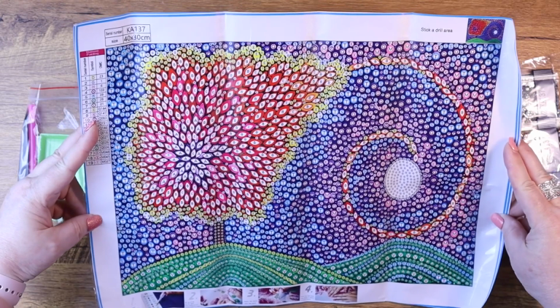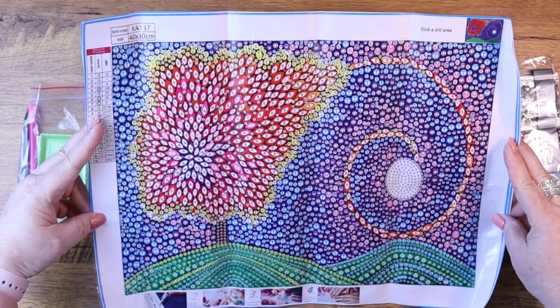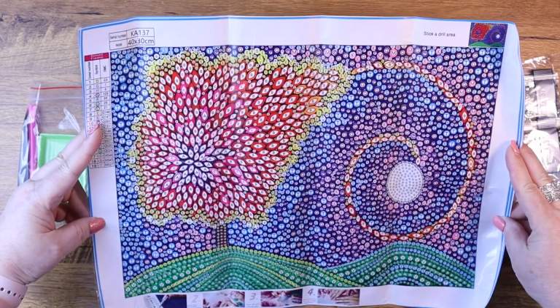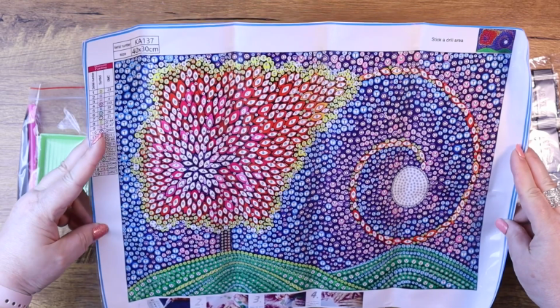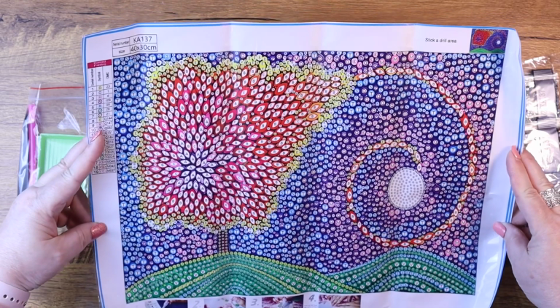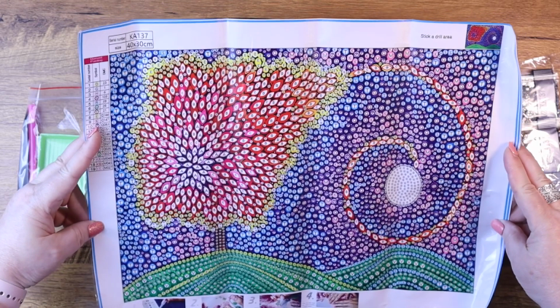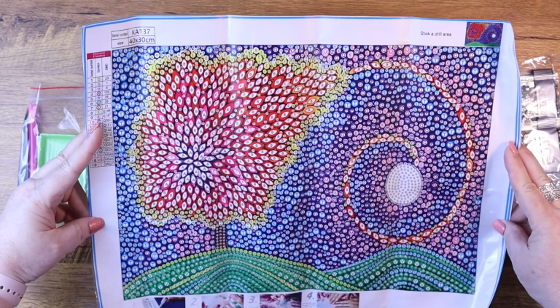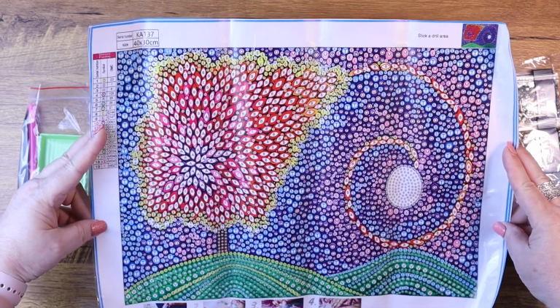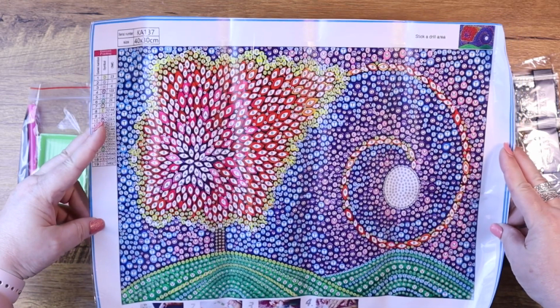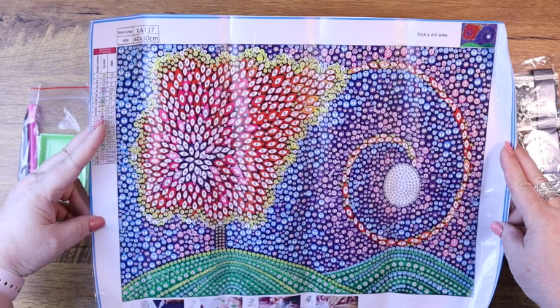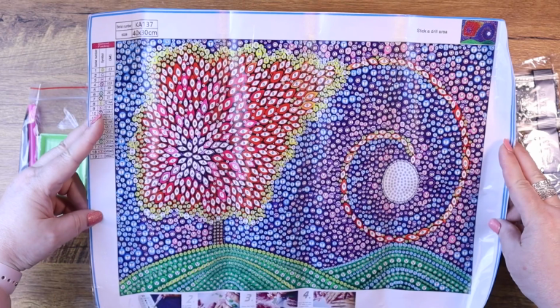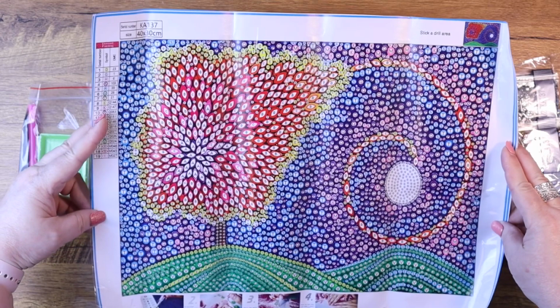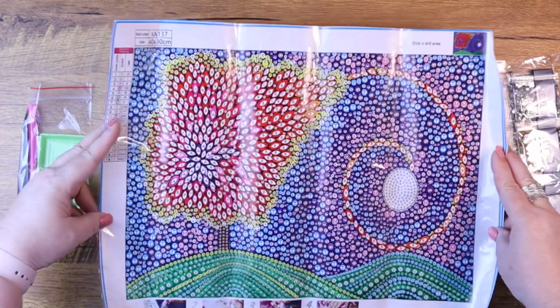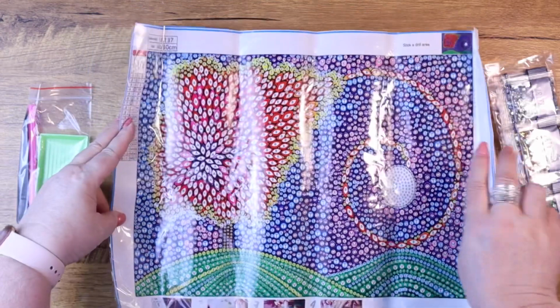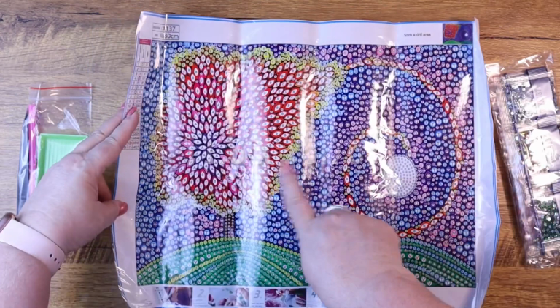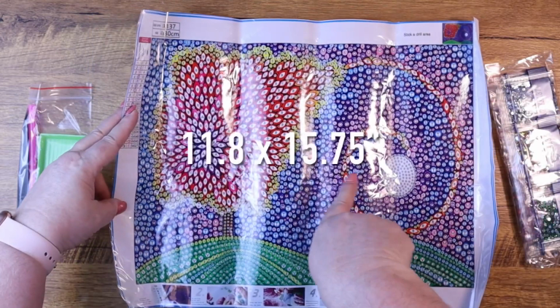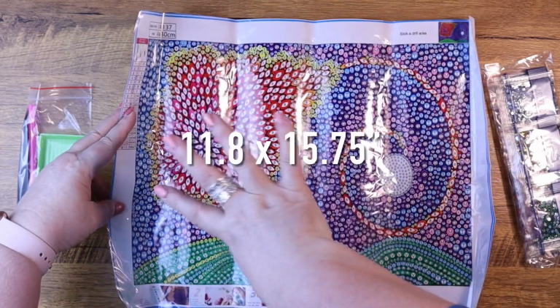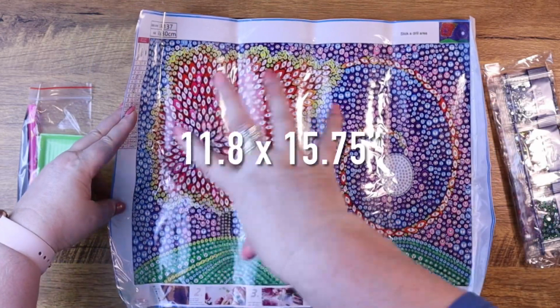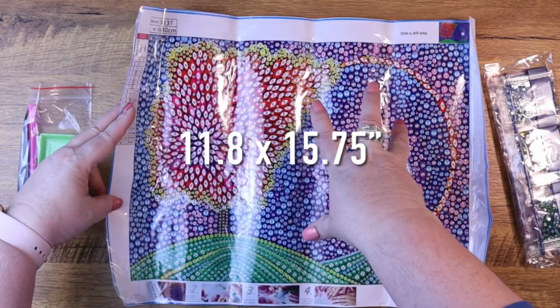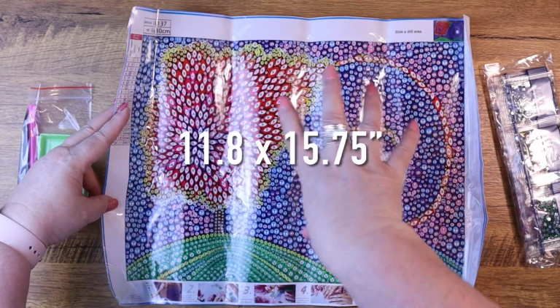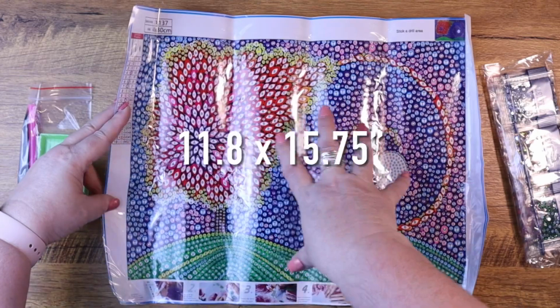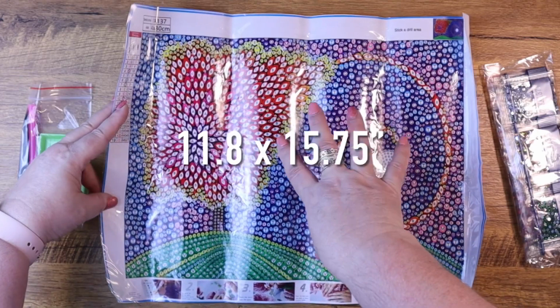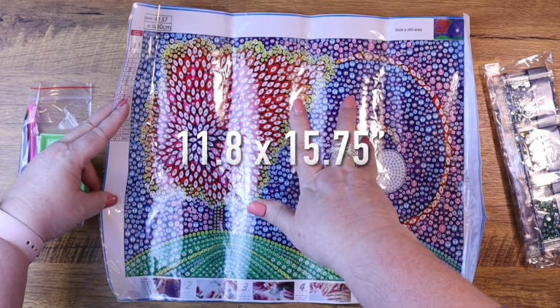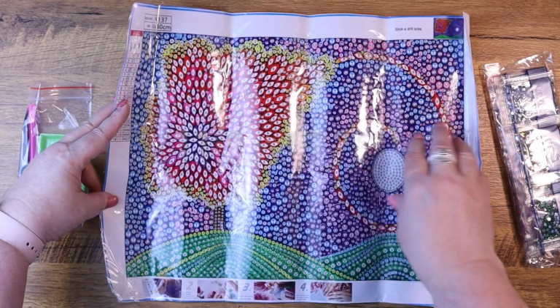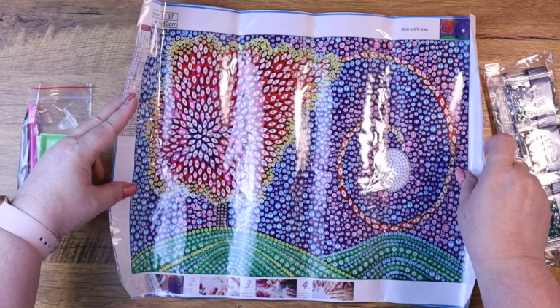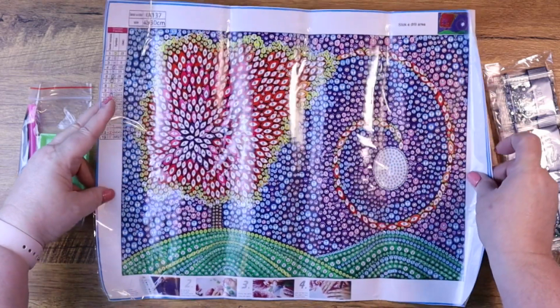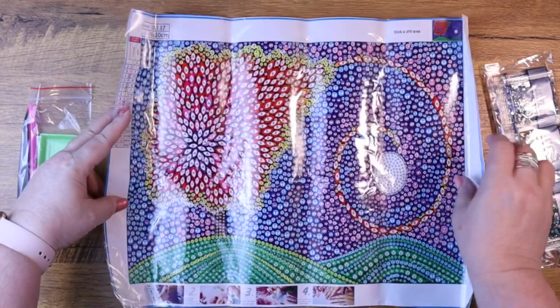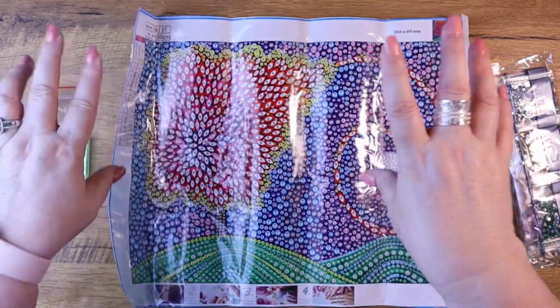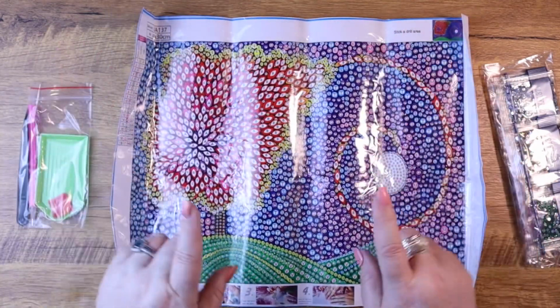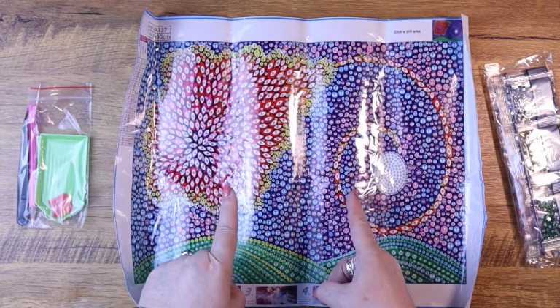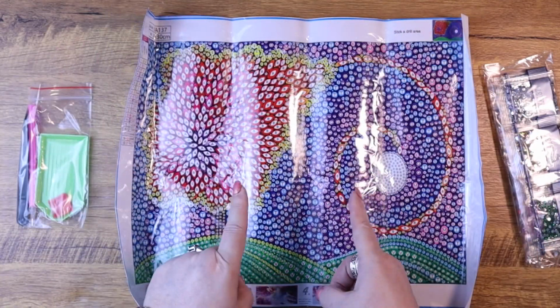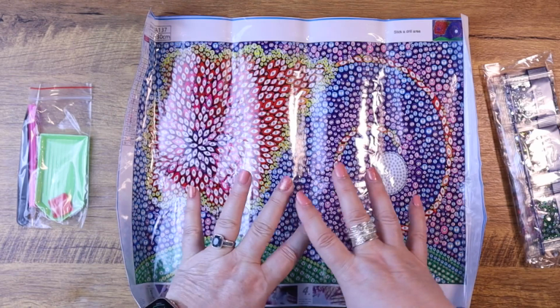First of all, let me talk about the size. This one is a 40 by 30 centimeter, which is about a 12 by 16 inches — I will put here what the dimensions are in inches. And let's talk about how this is different than a normal diamond painting.